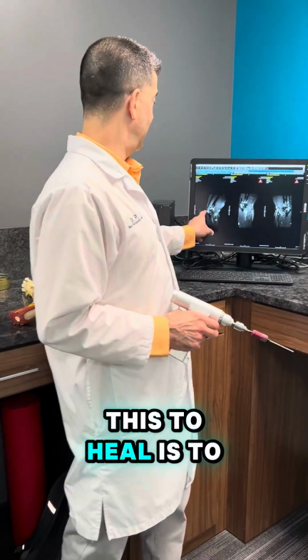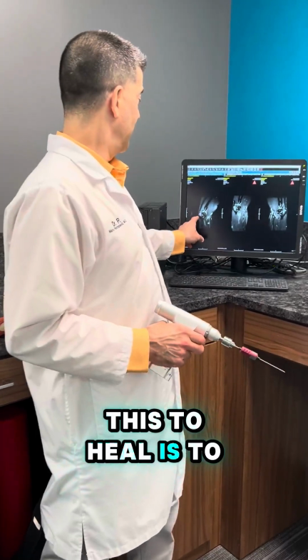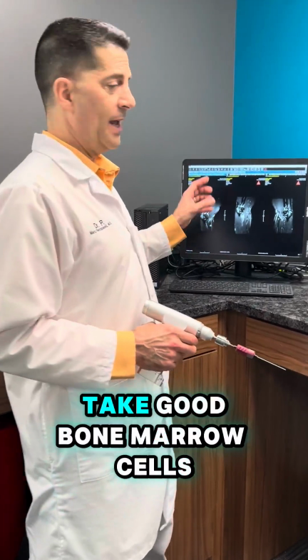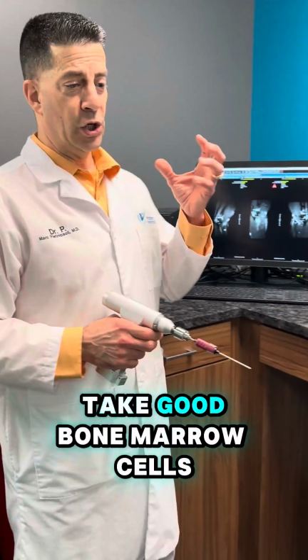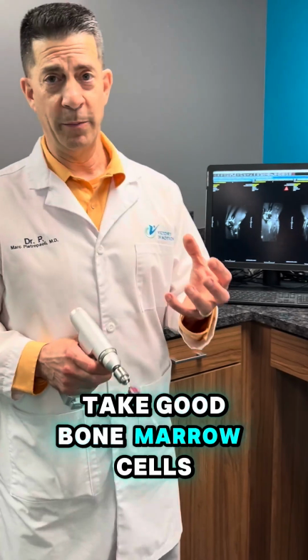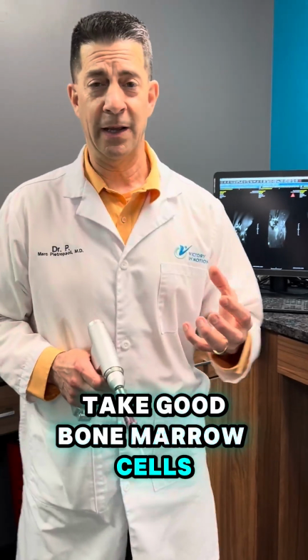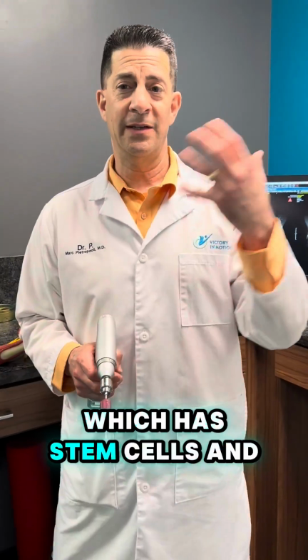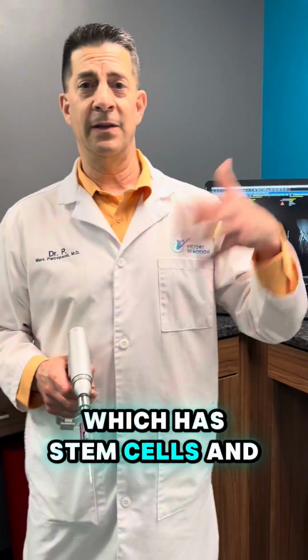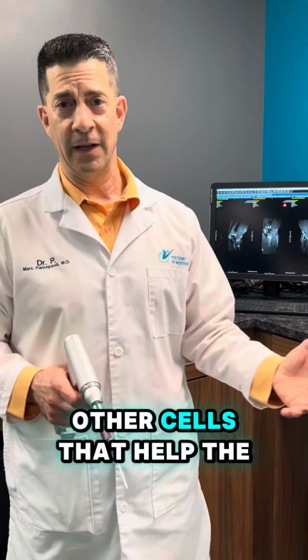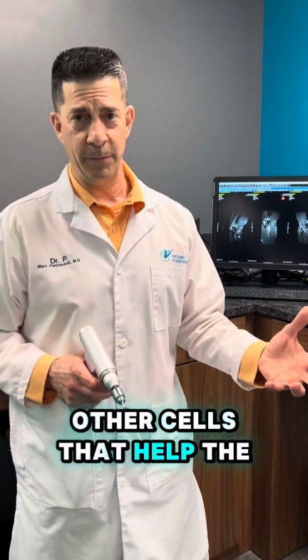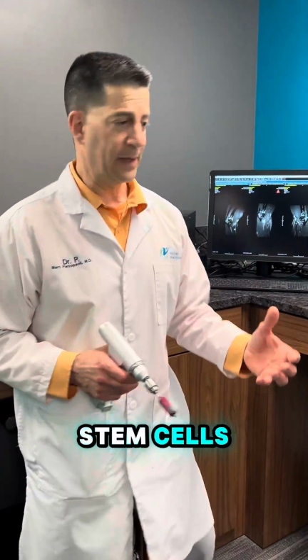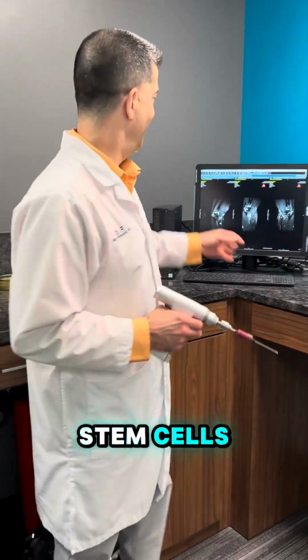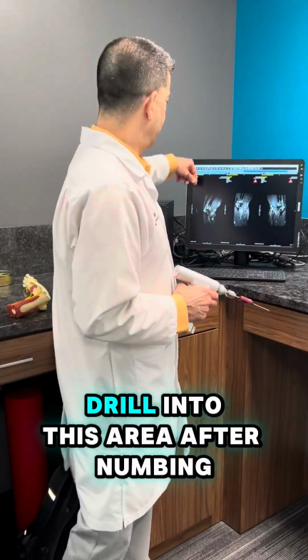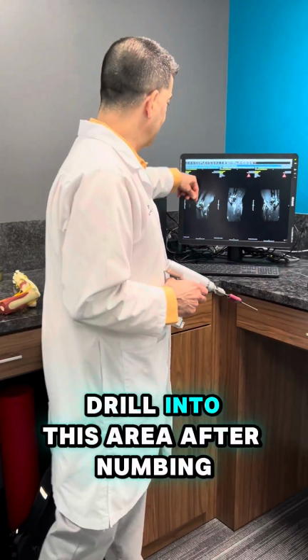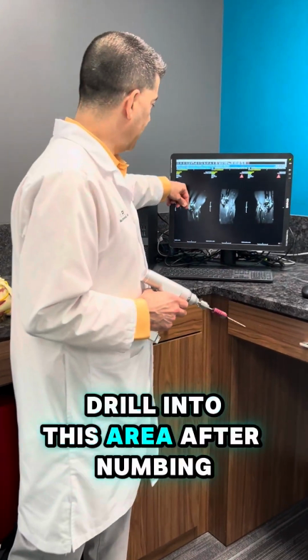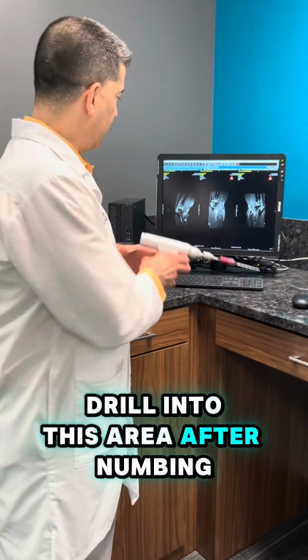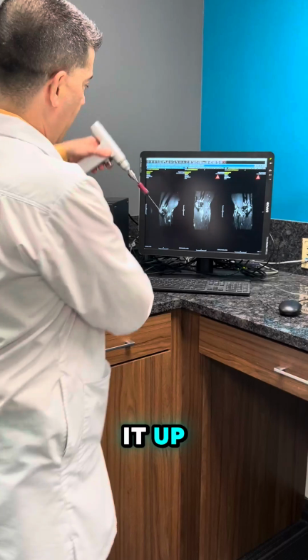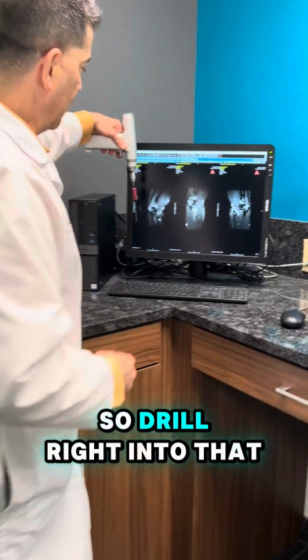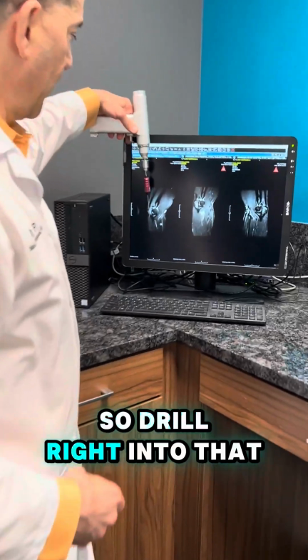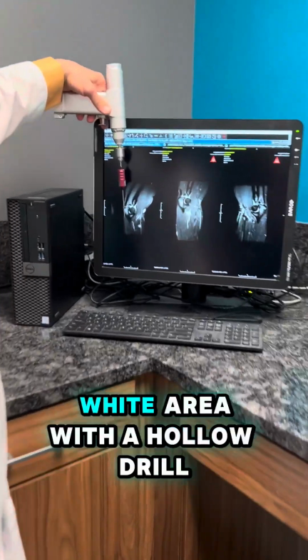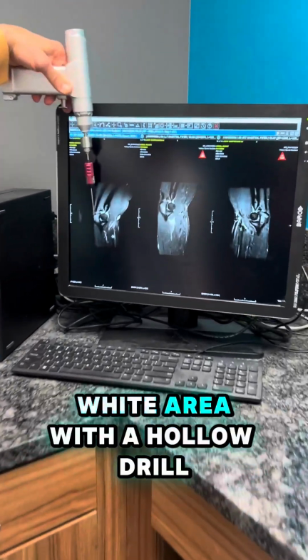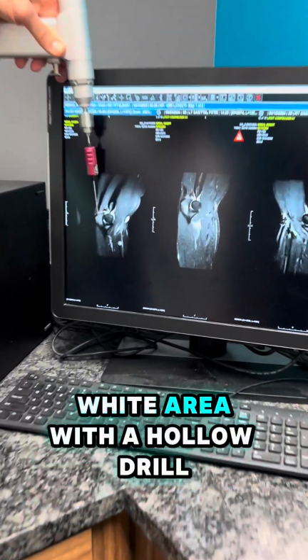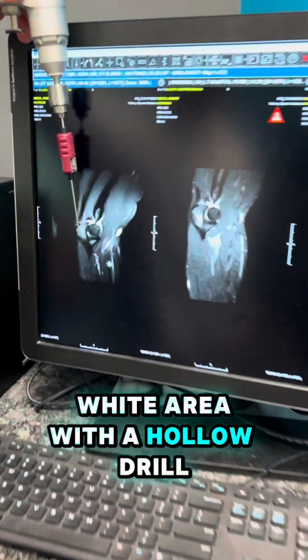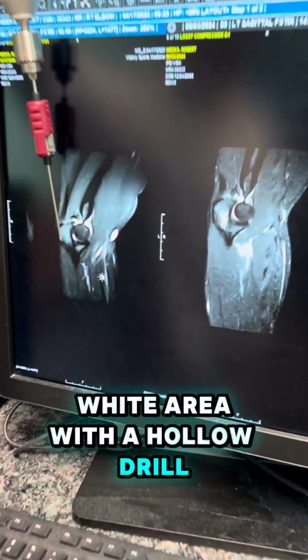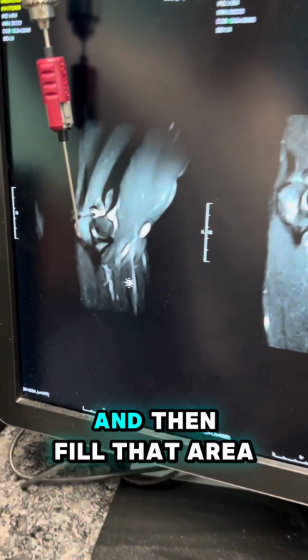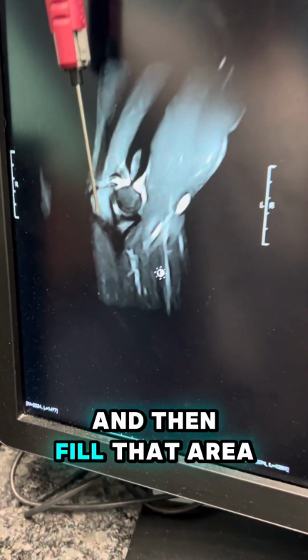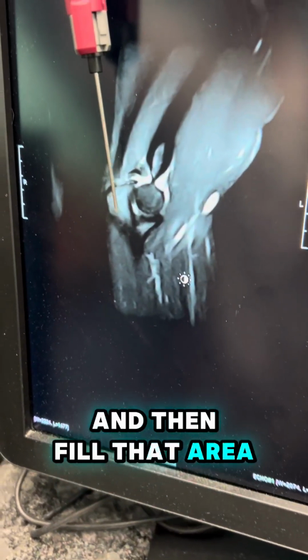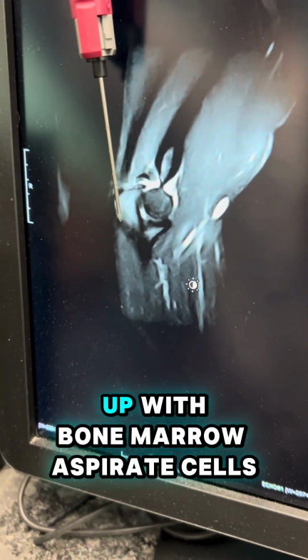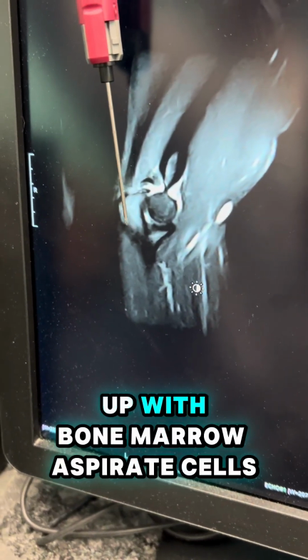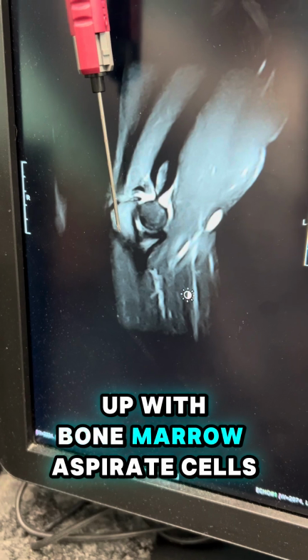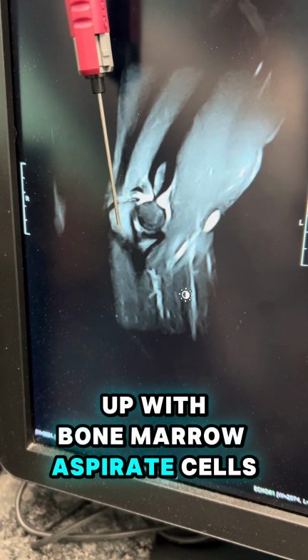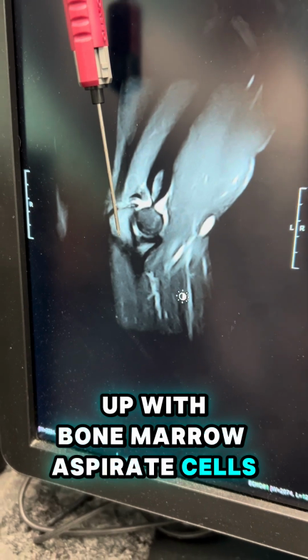The idea to get this to heal is to take good bone marrow cells, which contain stem cells and other cells that help the stem cells, drill into this area after numbing it up — drill right into that white area with a hollow drill, and then fill that area up with bone marrow aspirate cells.